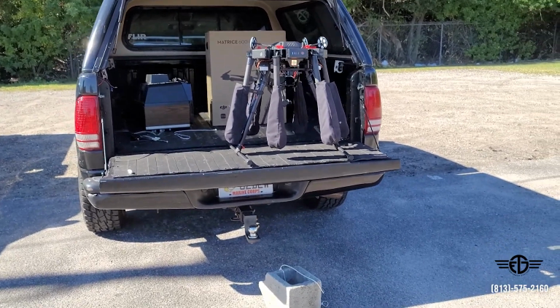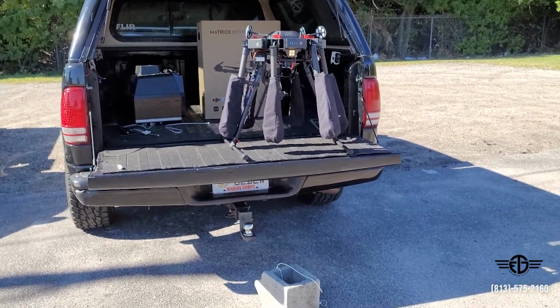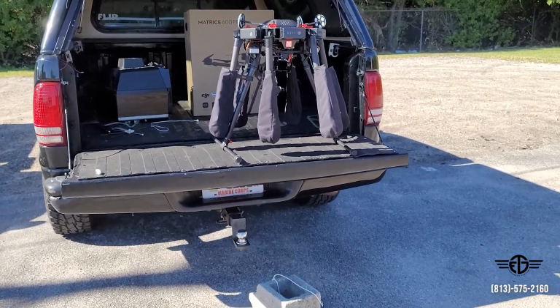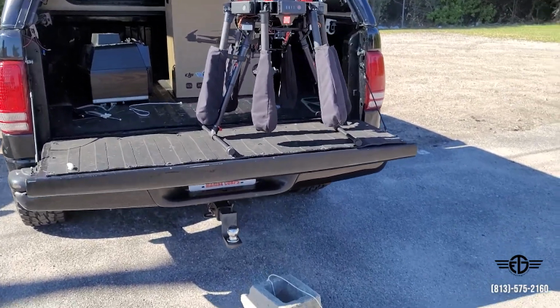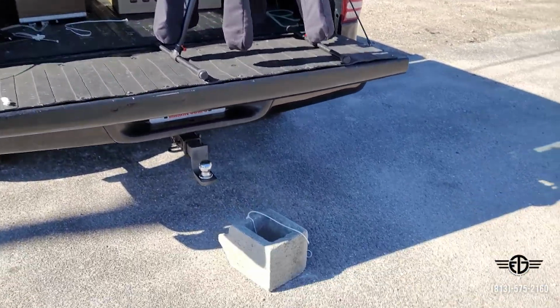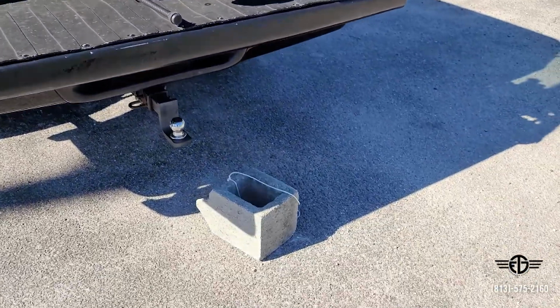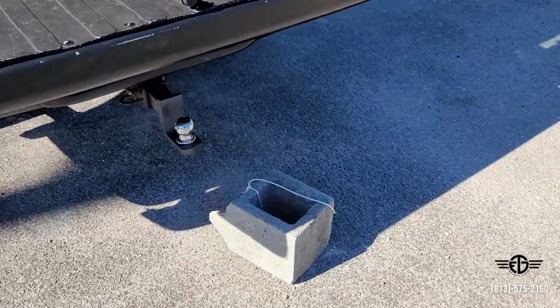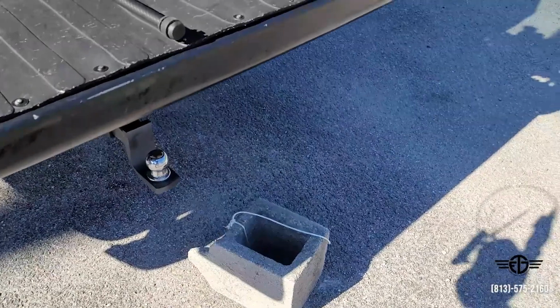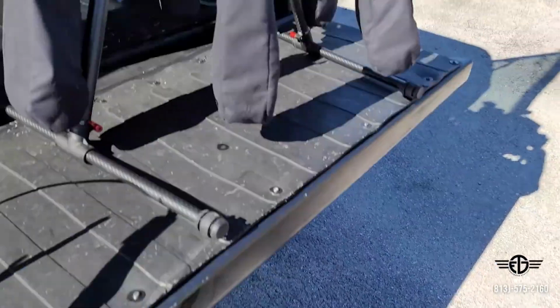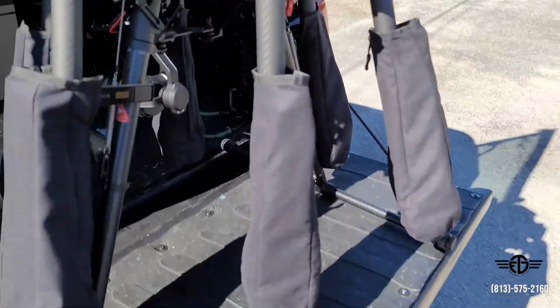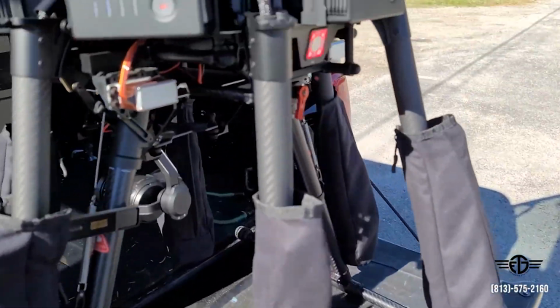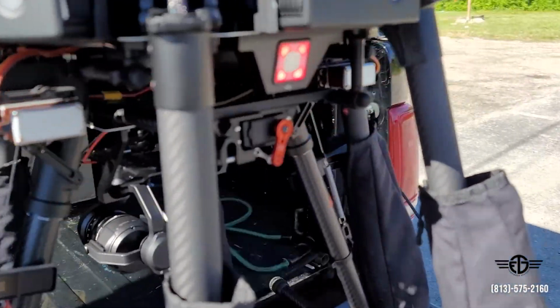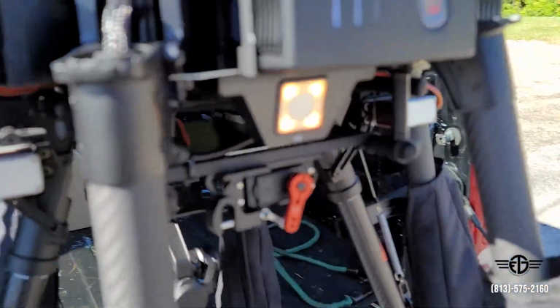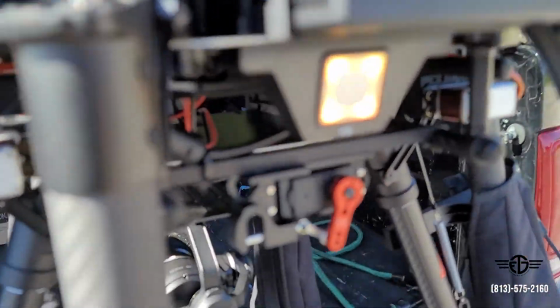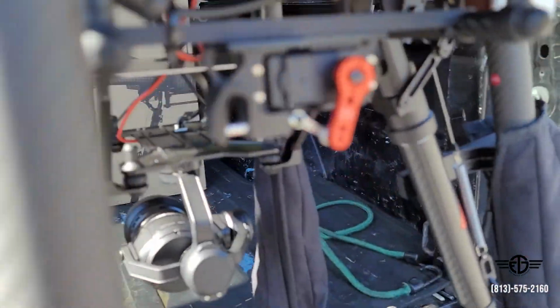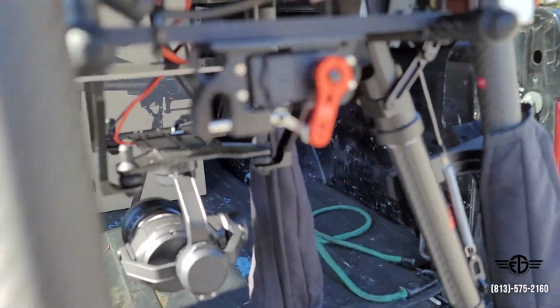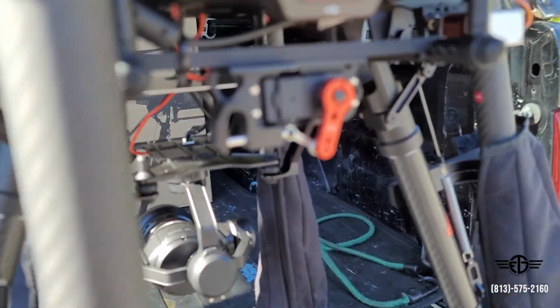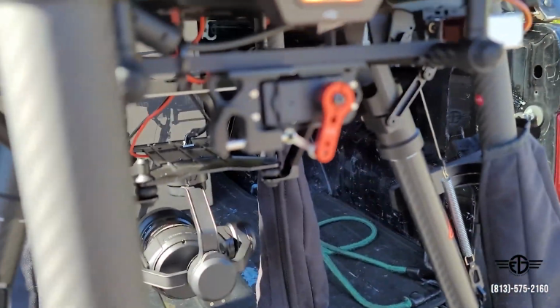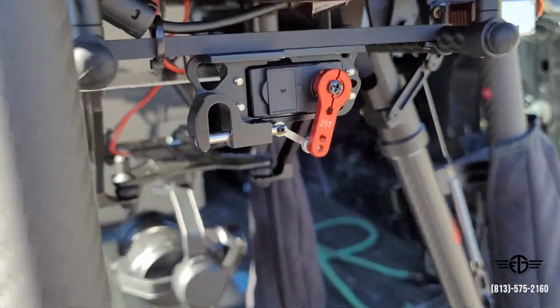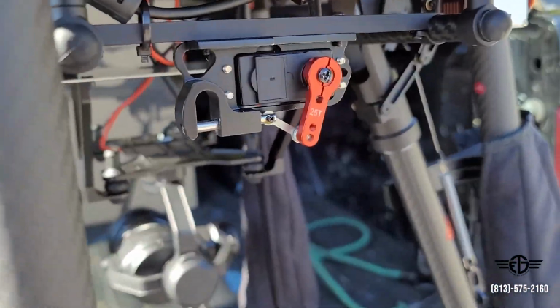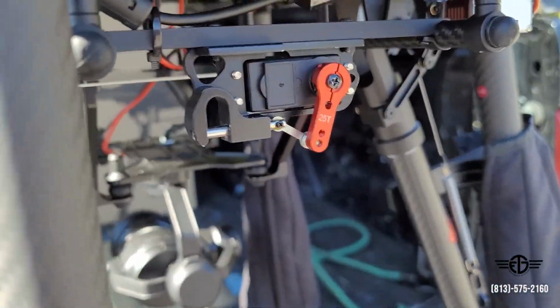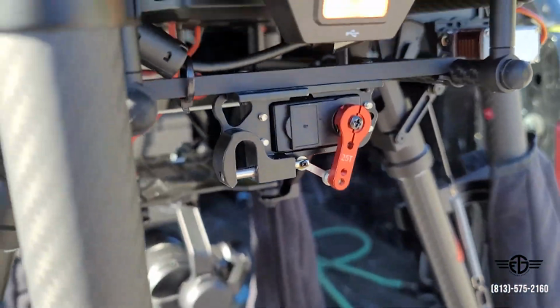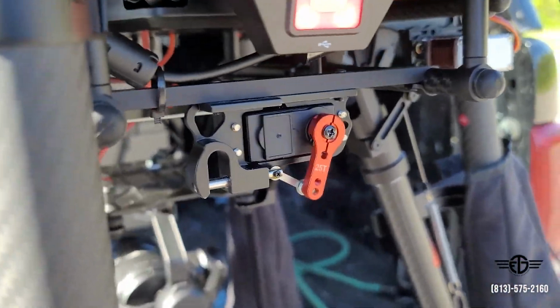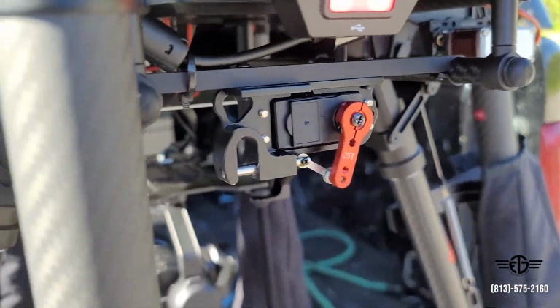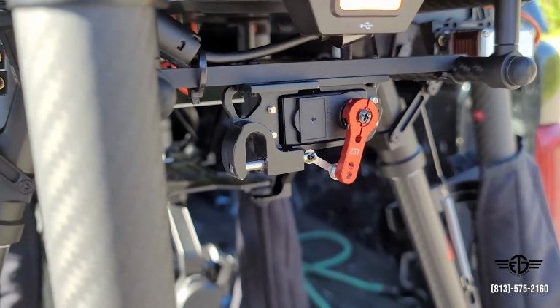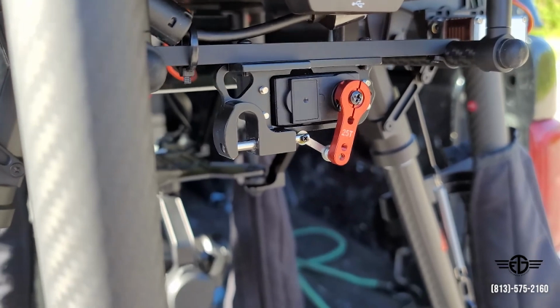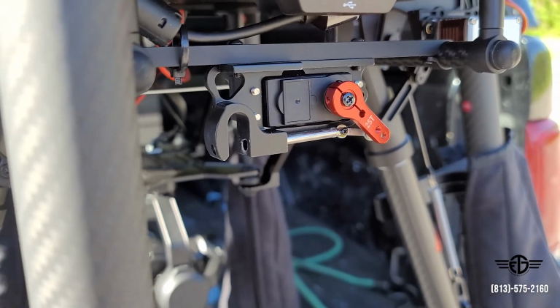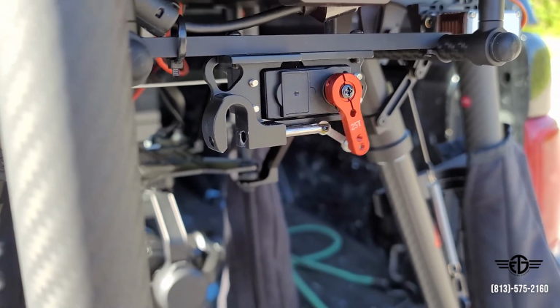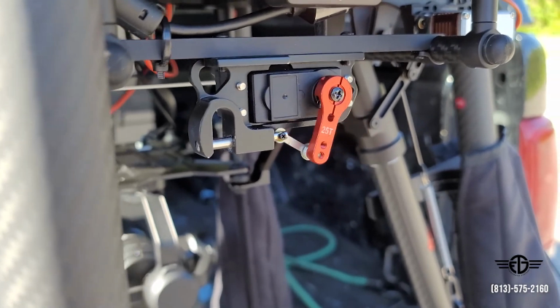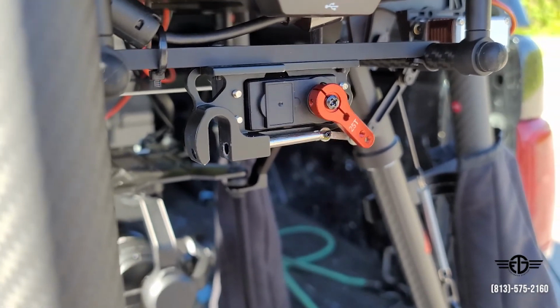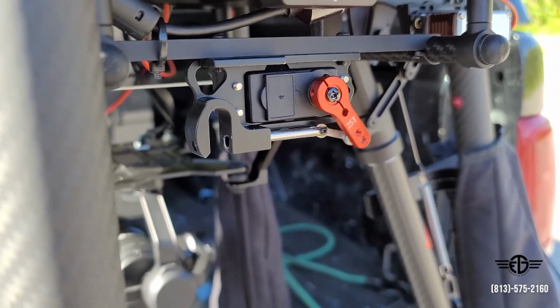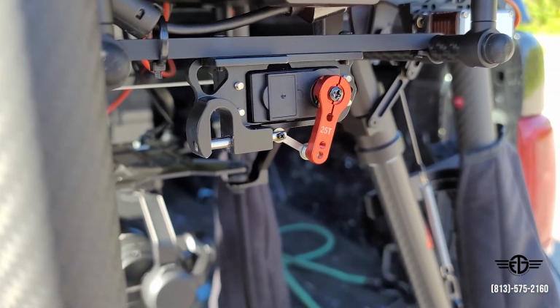Works great! Payload dropper is still looking good — nothing's bent or messed up and still fully functional.